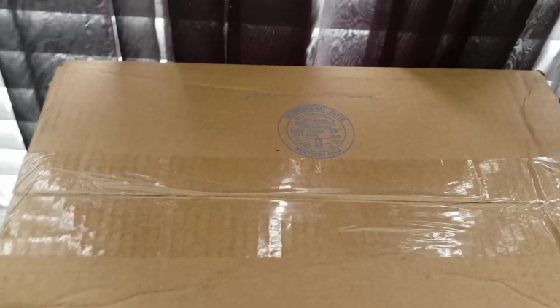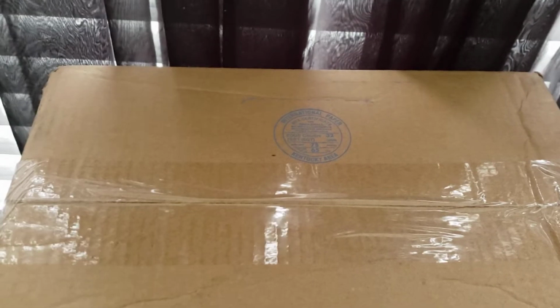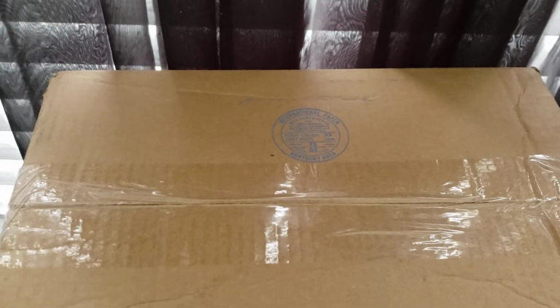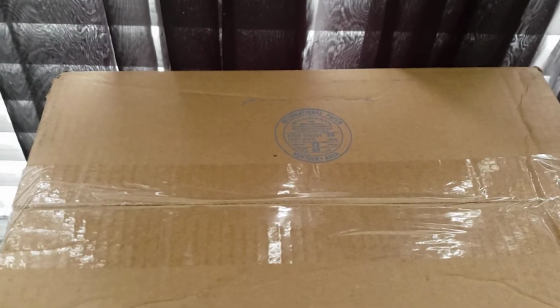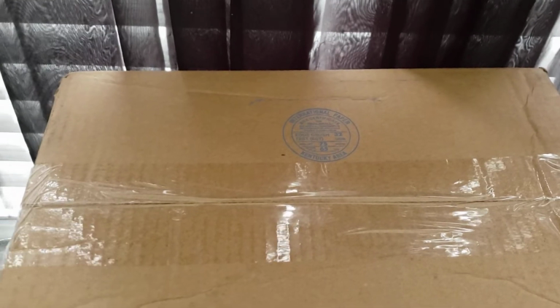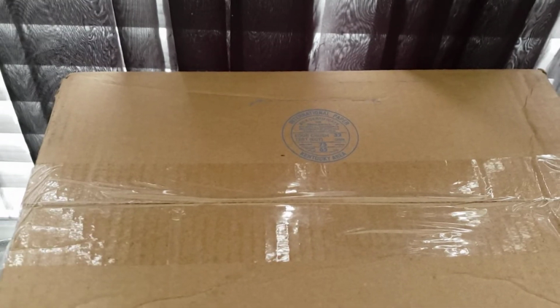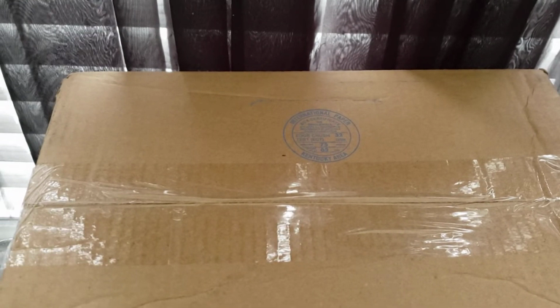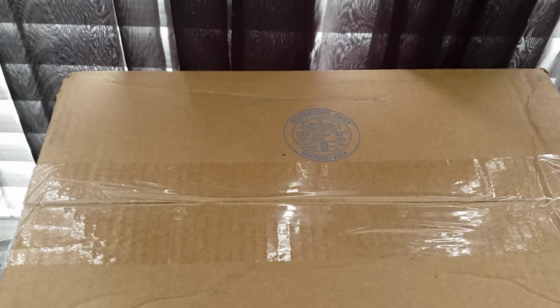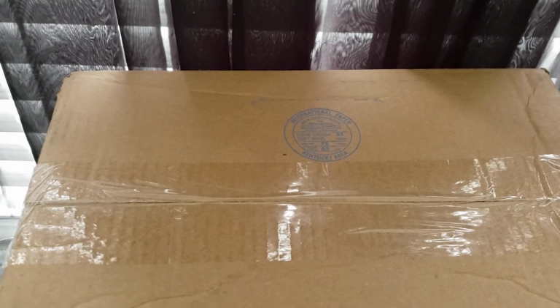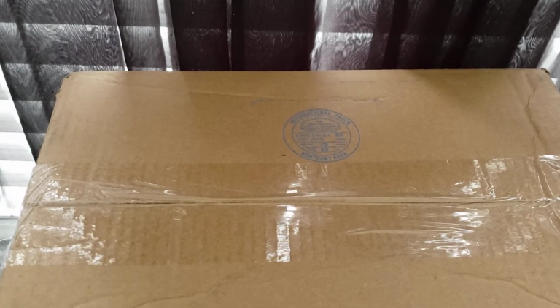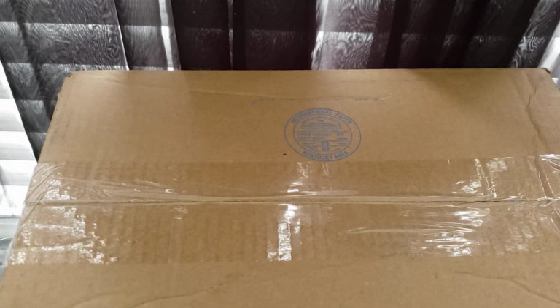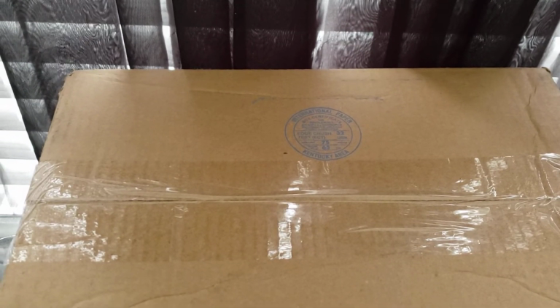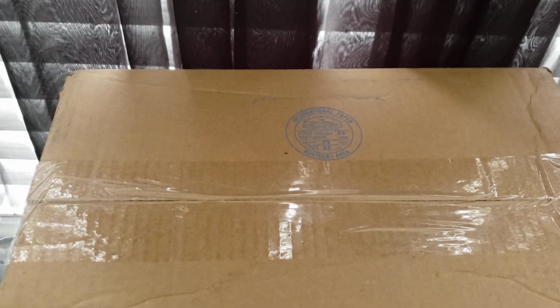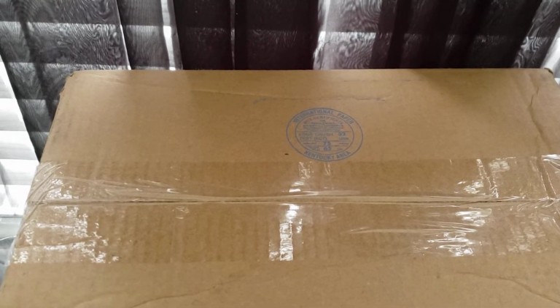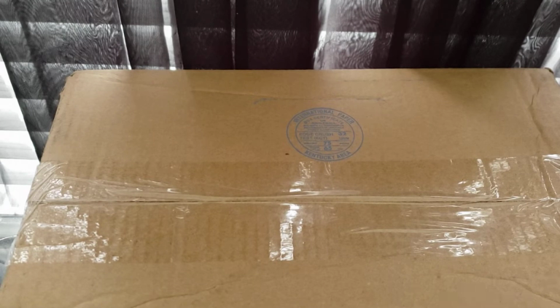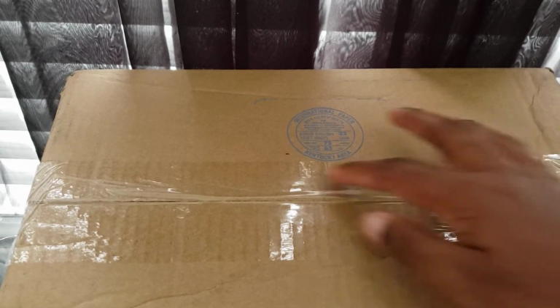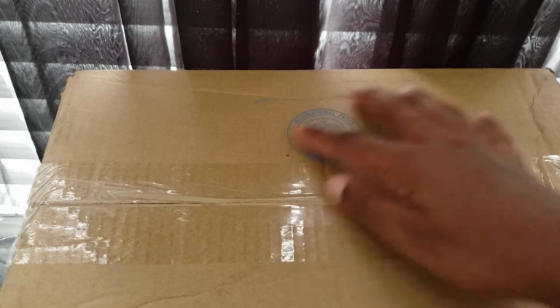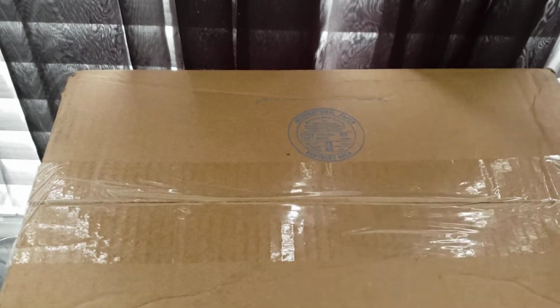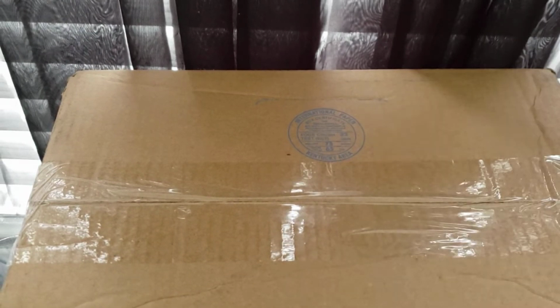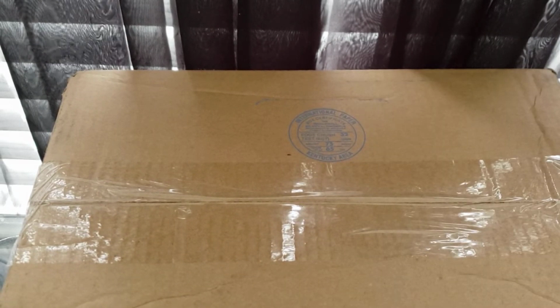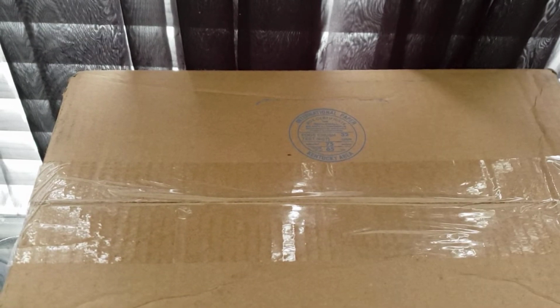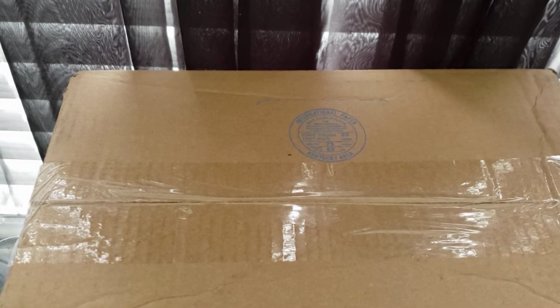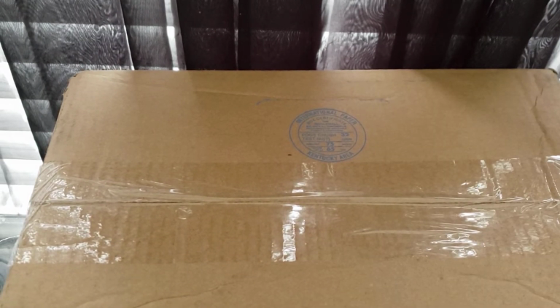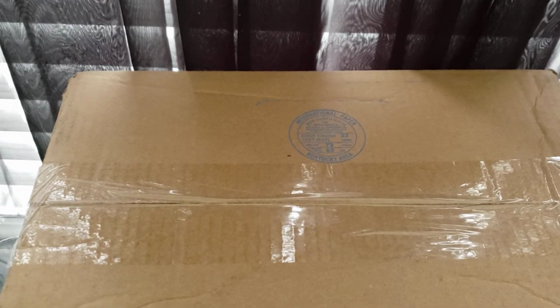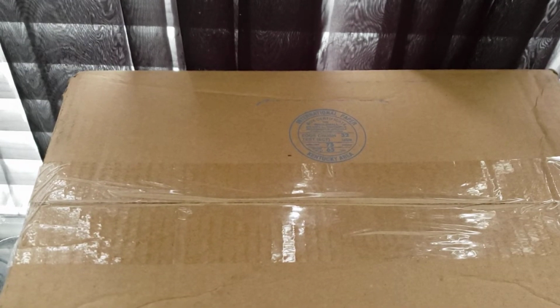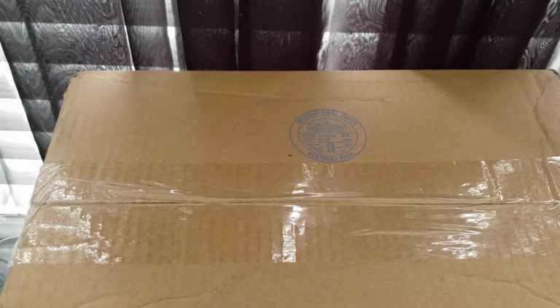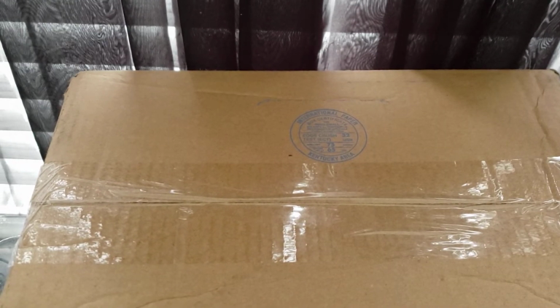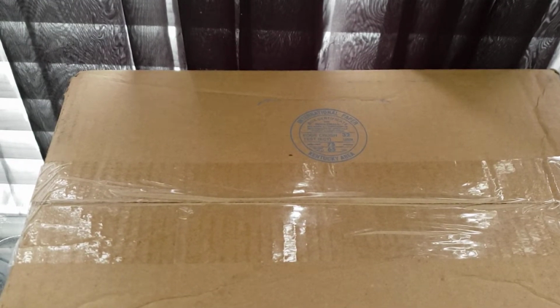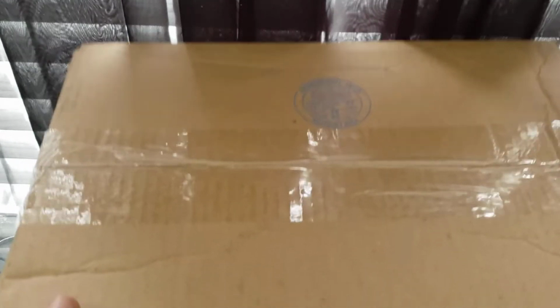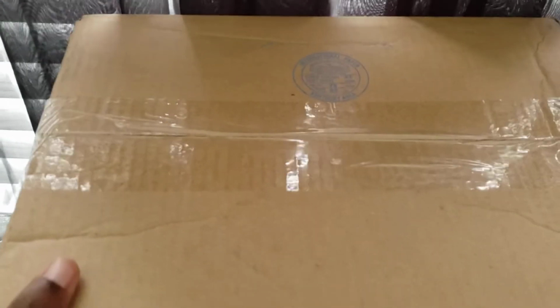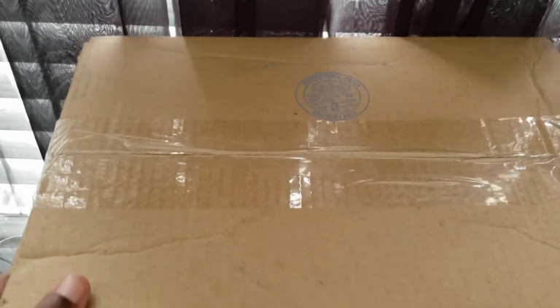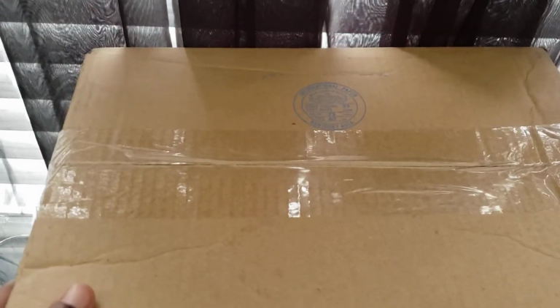Hello everyone, it is me, the Marvin Joe, and as you can see, it's really early in the morning. I also got the second package from Walmart.